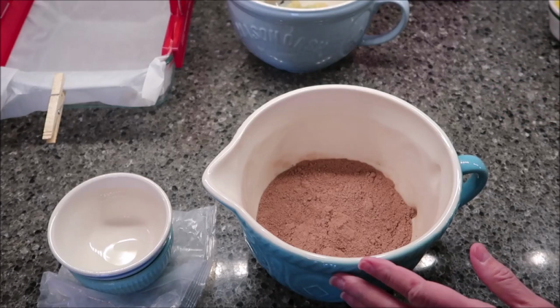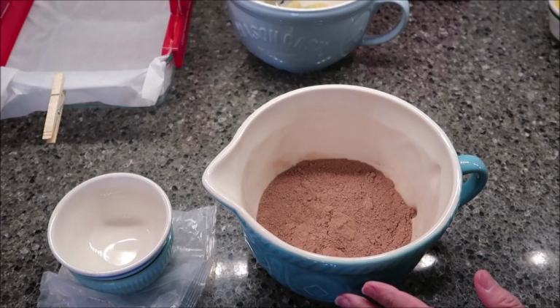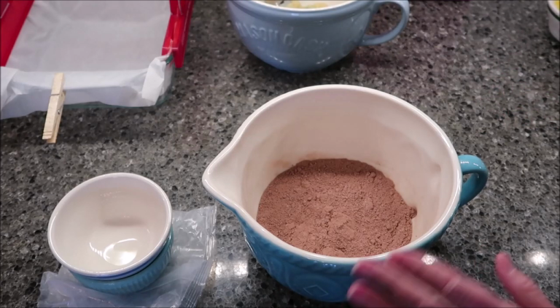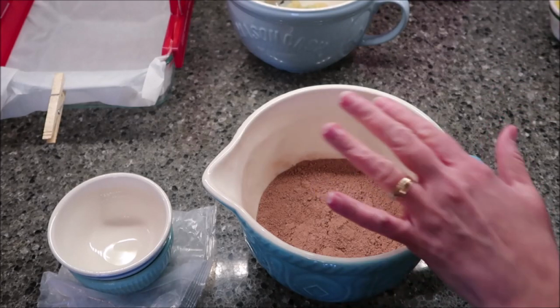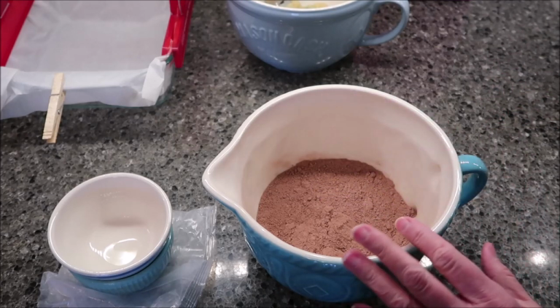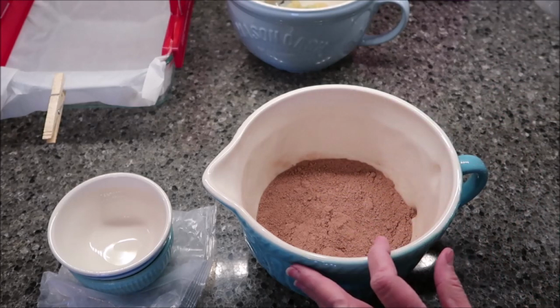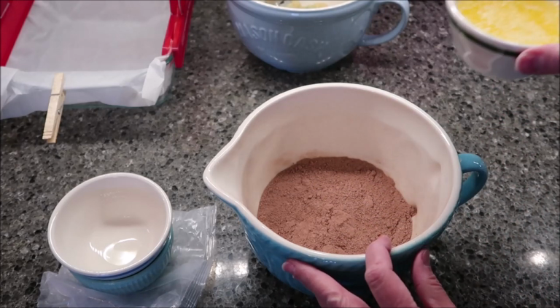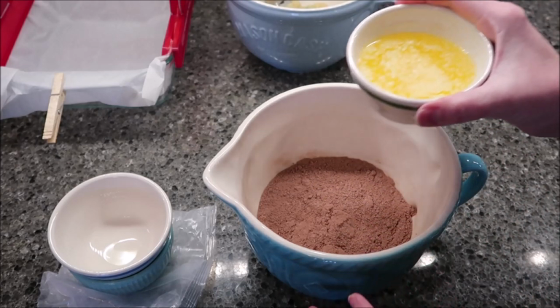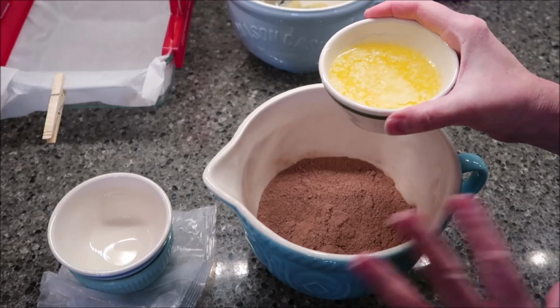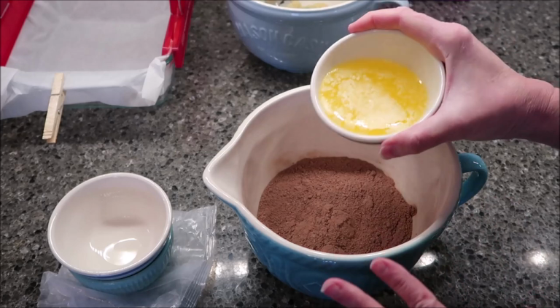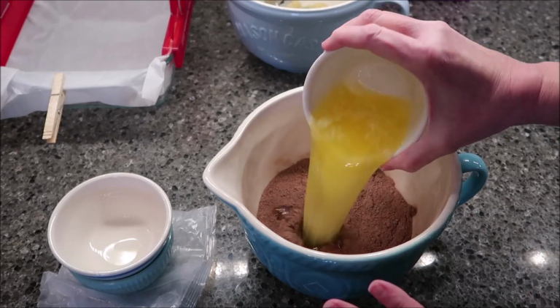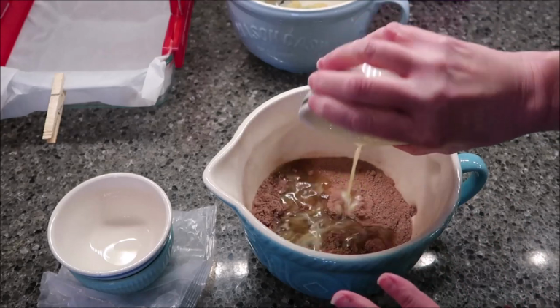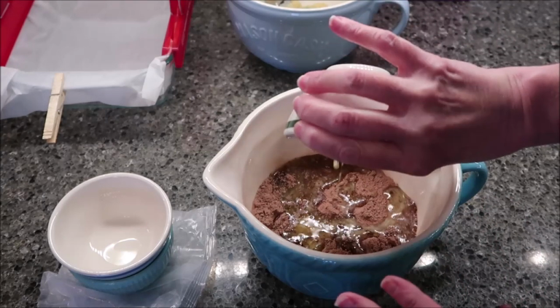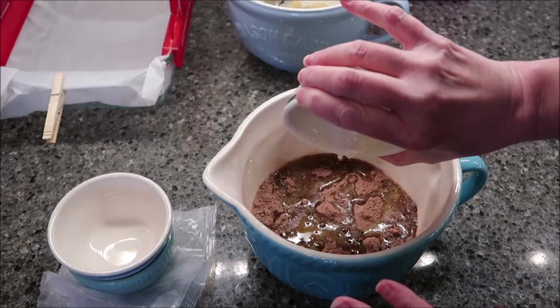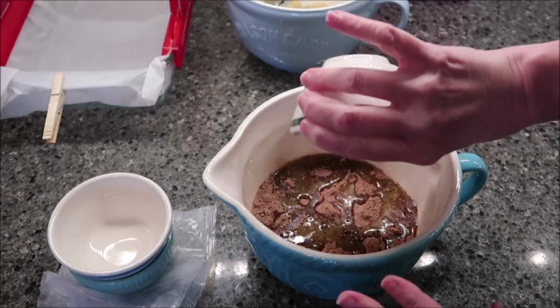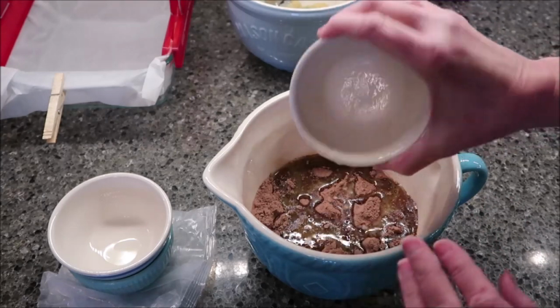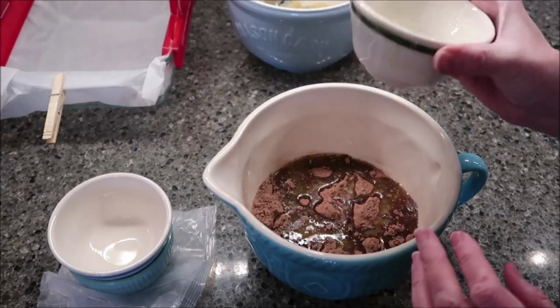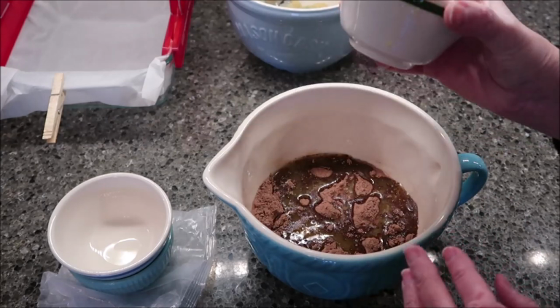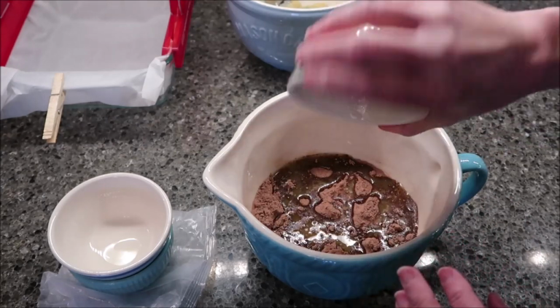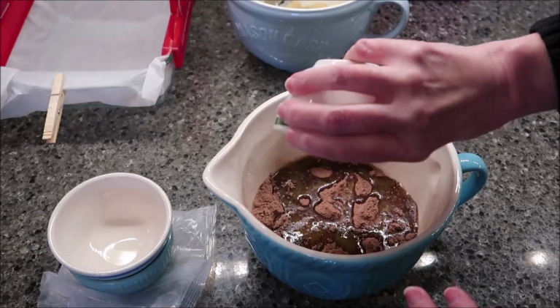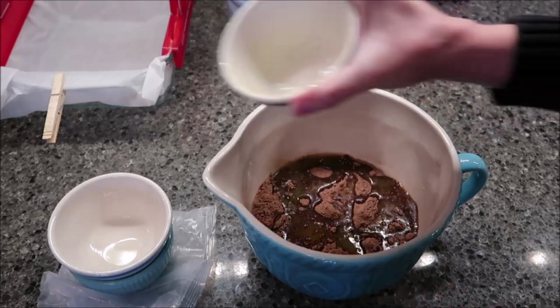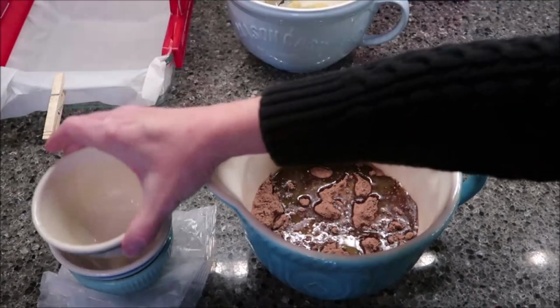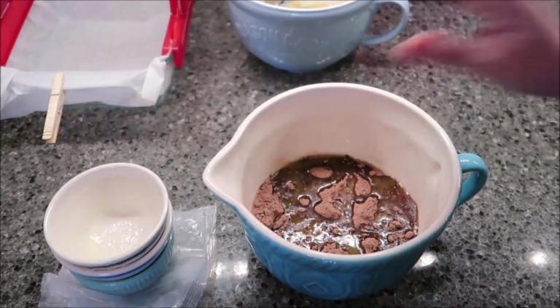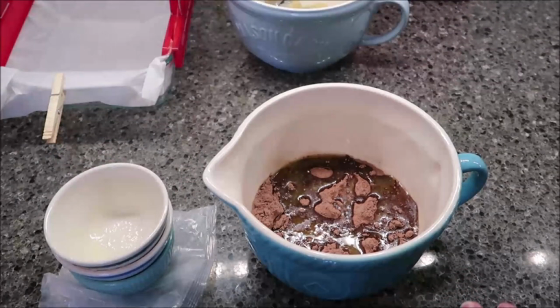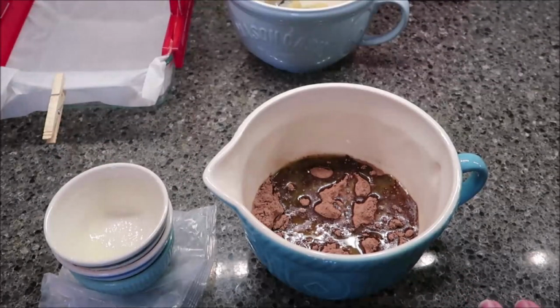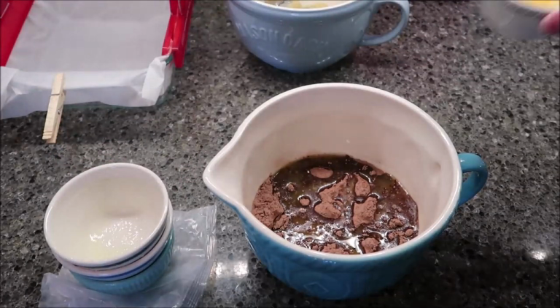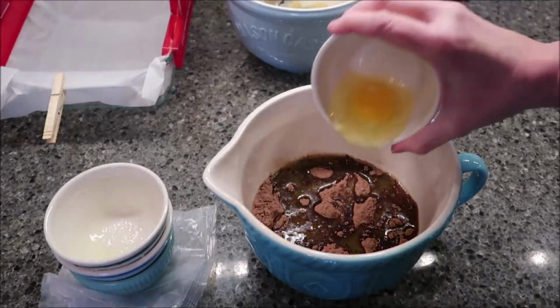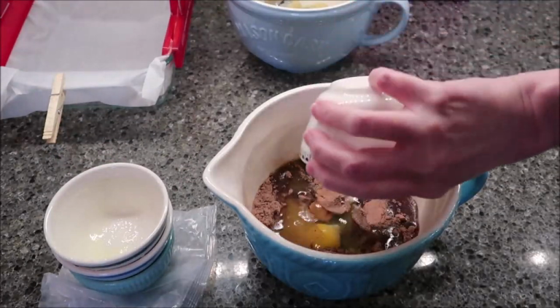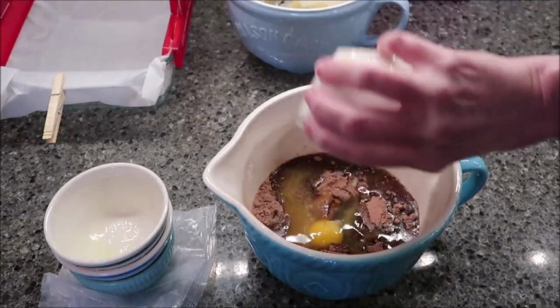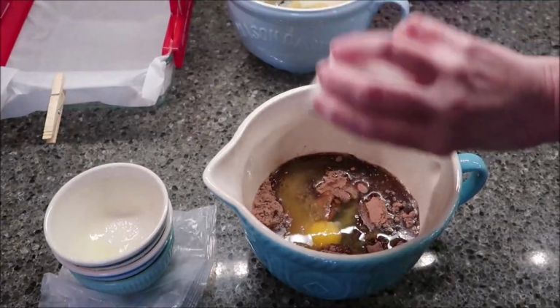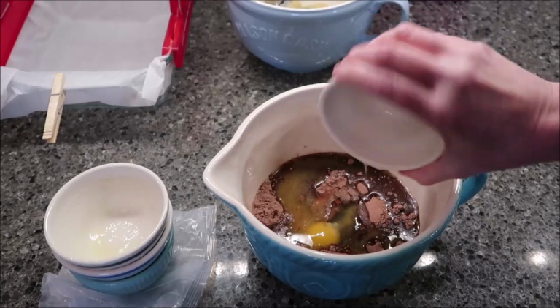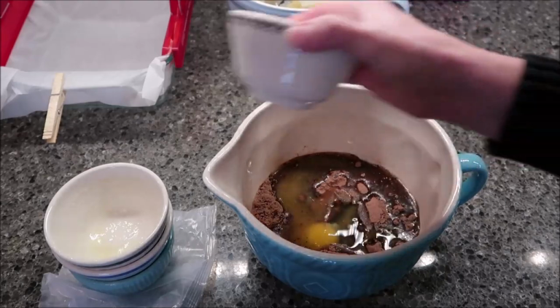So this is your chocolate cookie mix. You want to pour in eight tablespoons of melted butter and then your one egg, and stir this together.